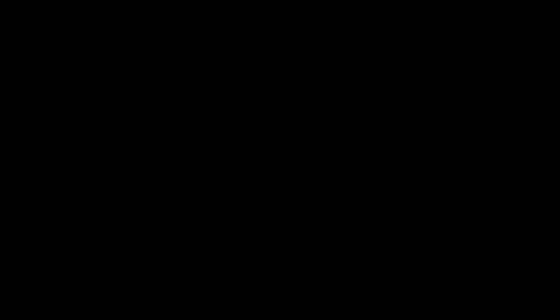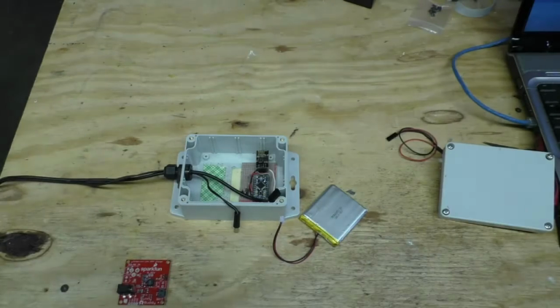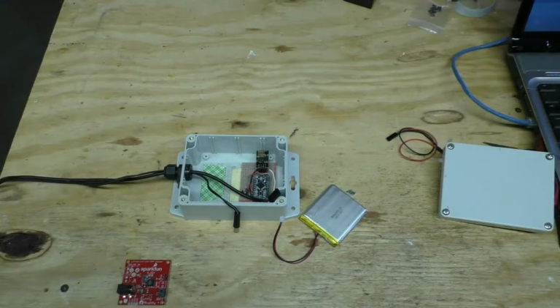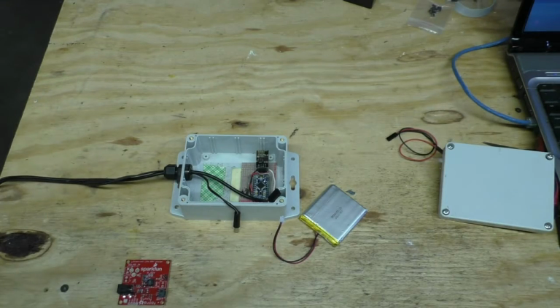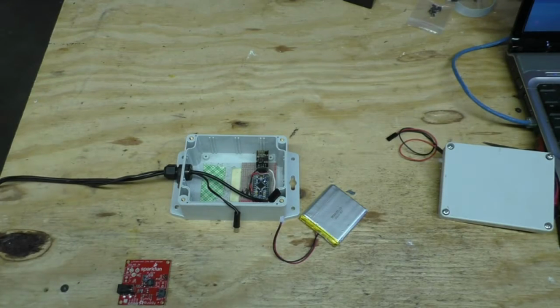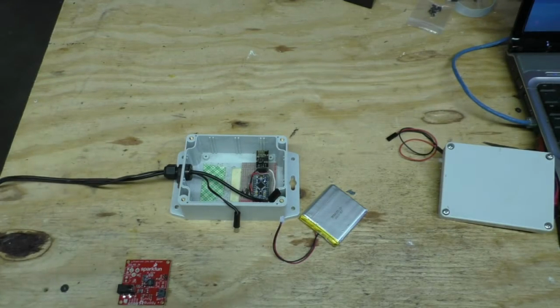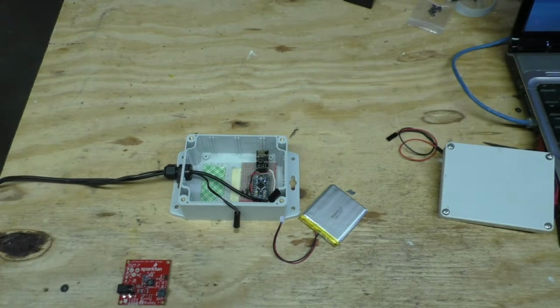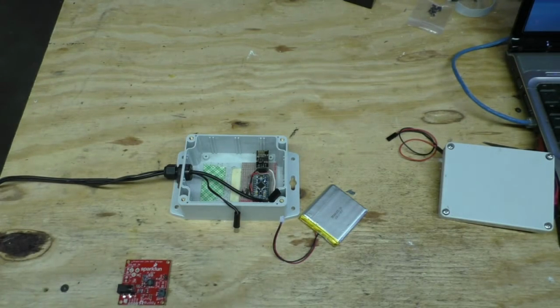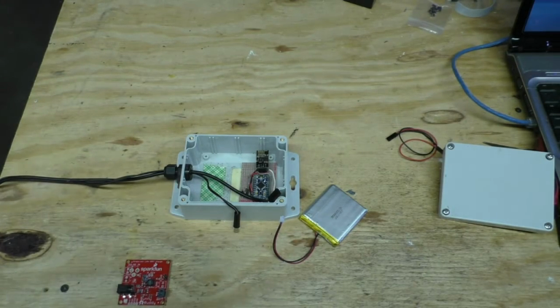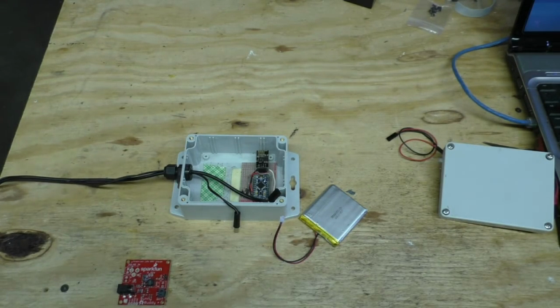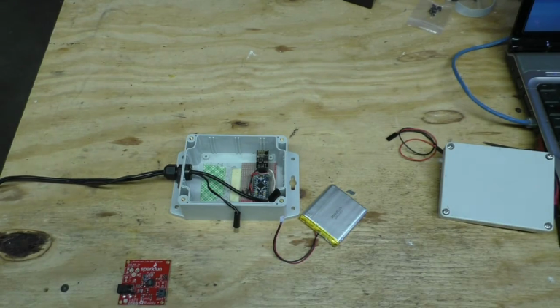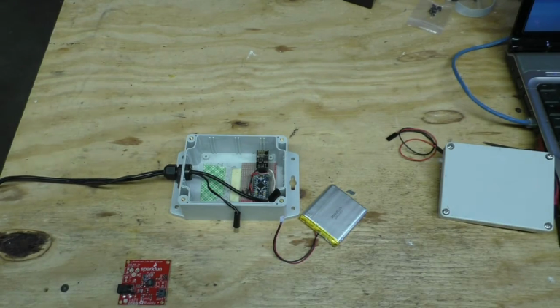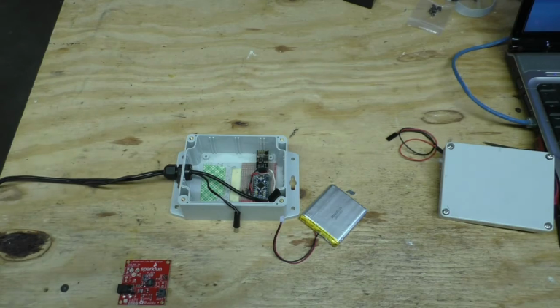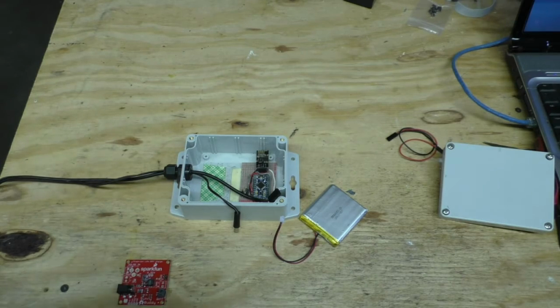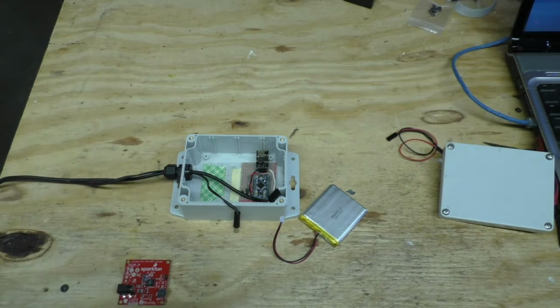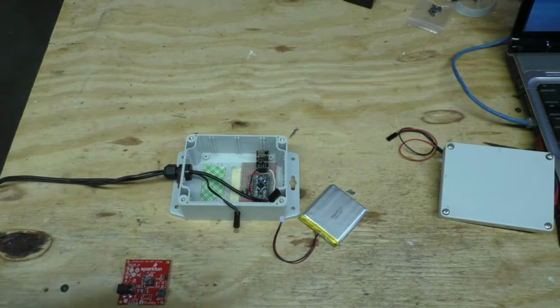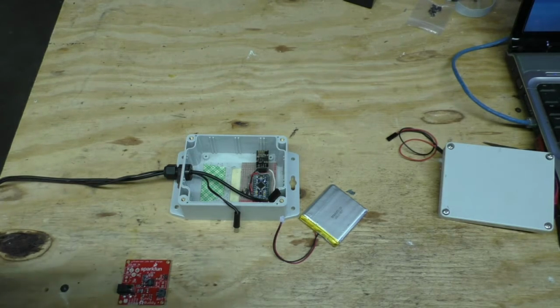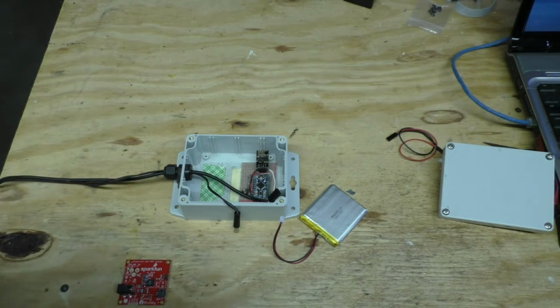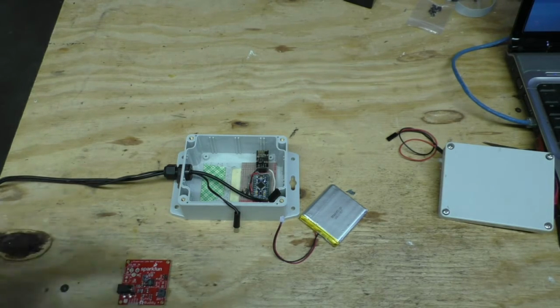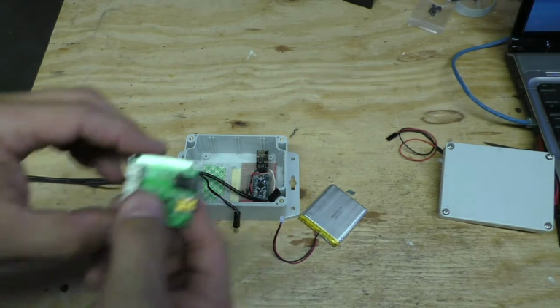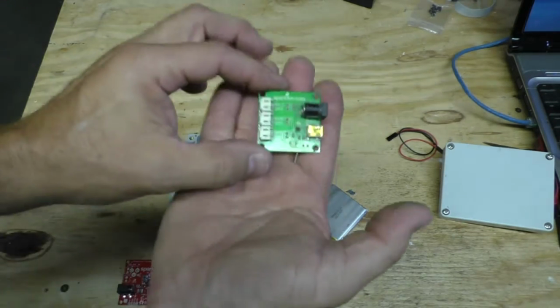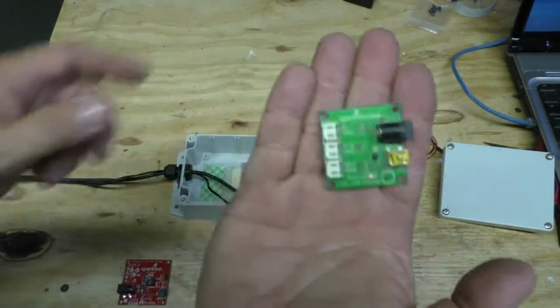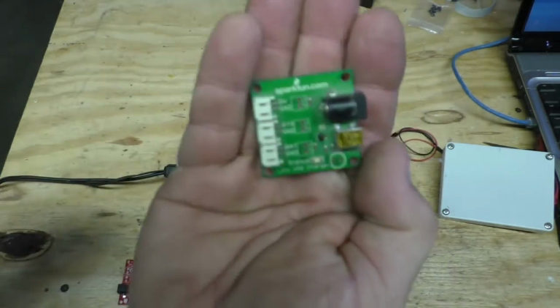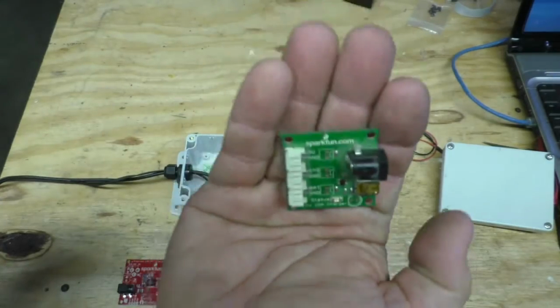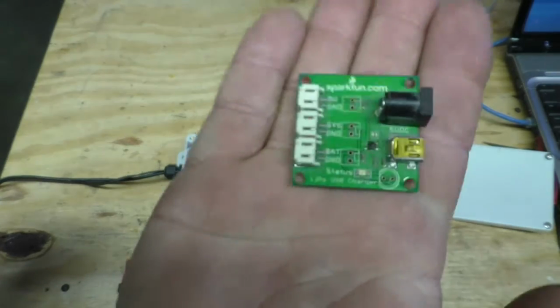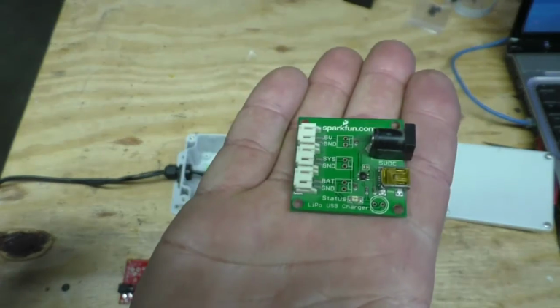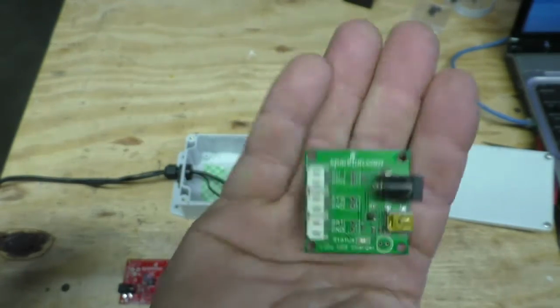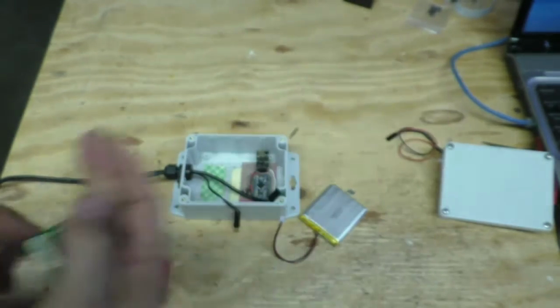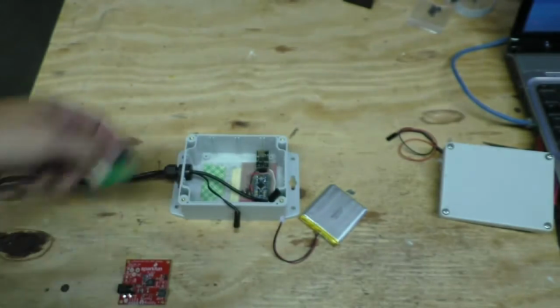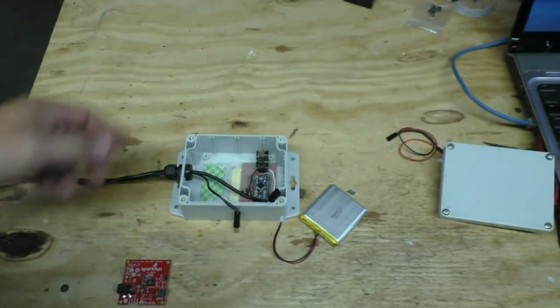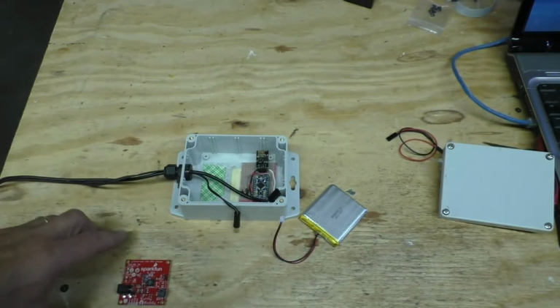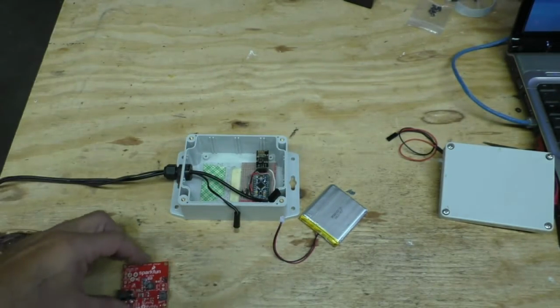Hey everybody, Bob here and welcome to another Making Stuff video. This is part two of the solar powered pool monitor, and if you remember, I let all the blue smoke out of this in part one — so that's garbage.